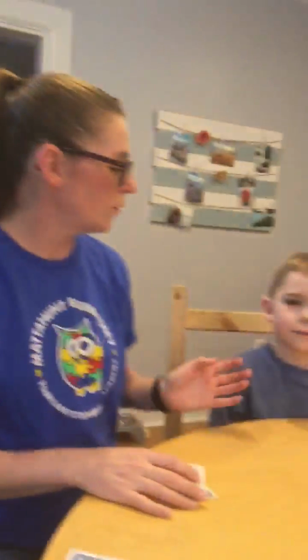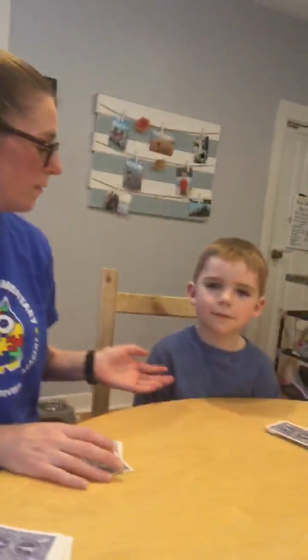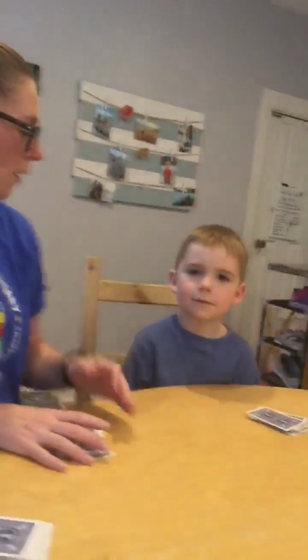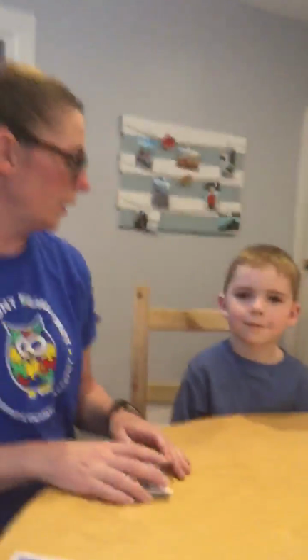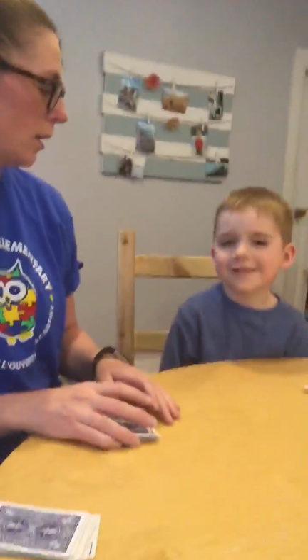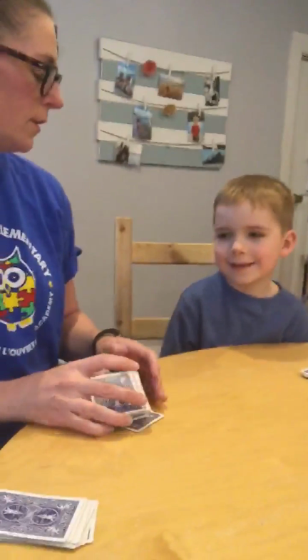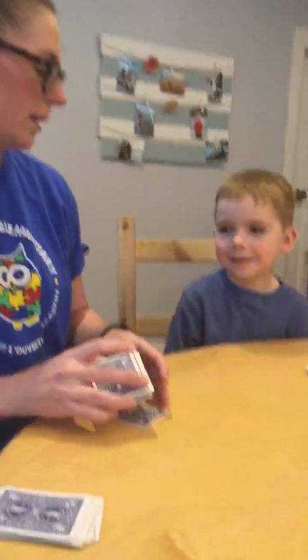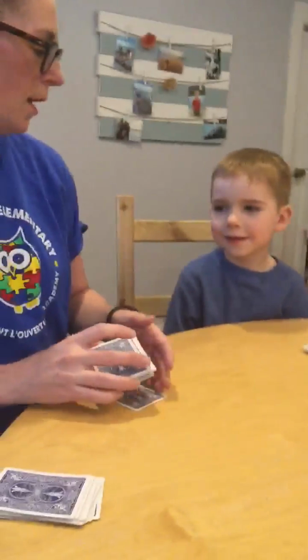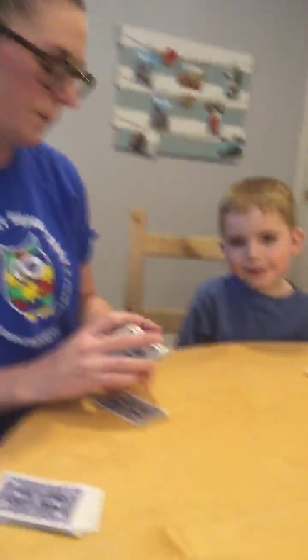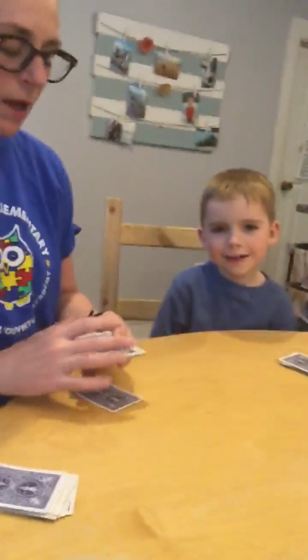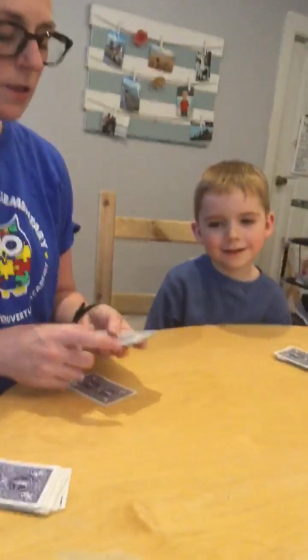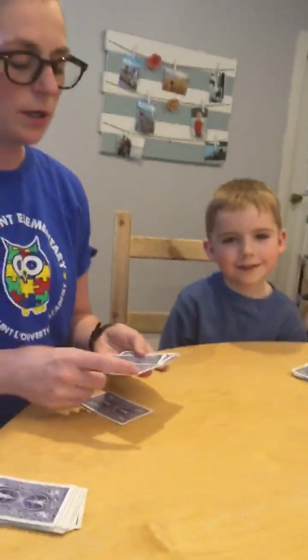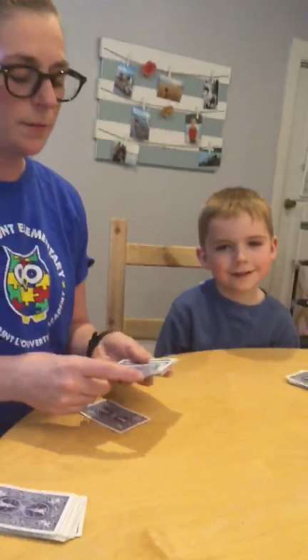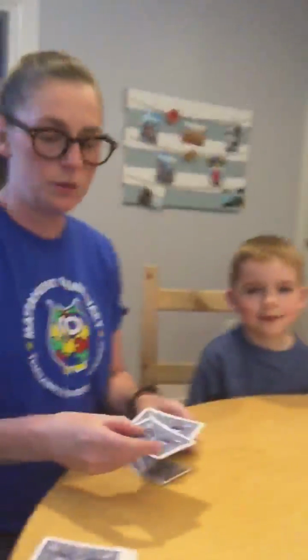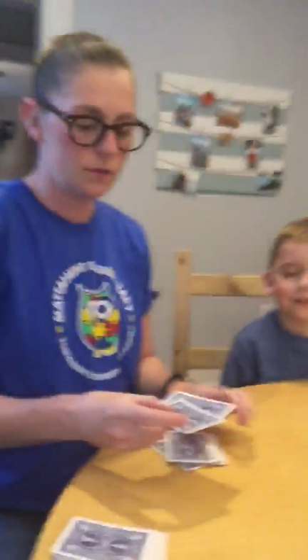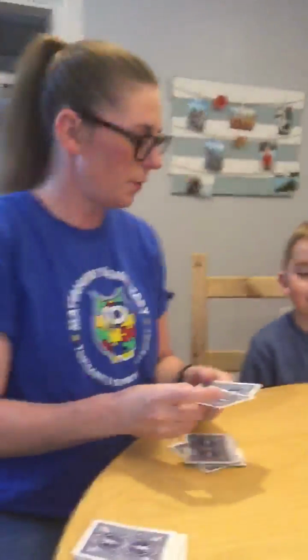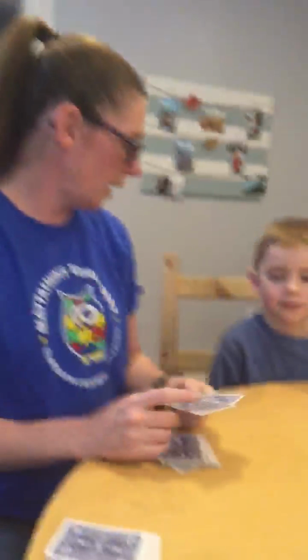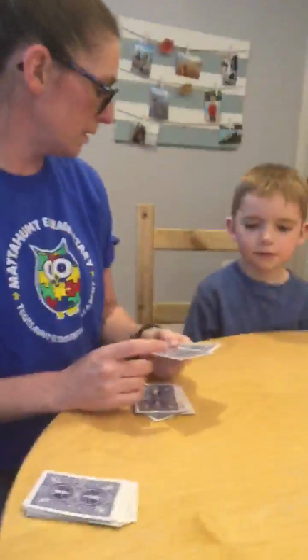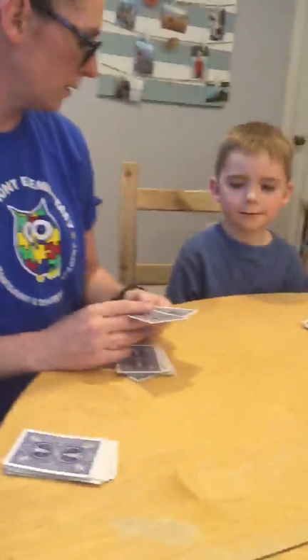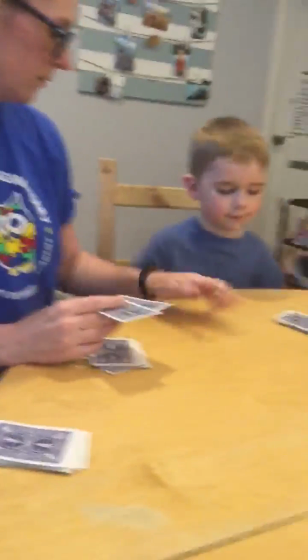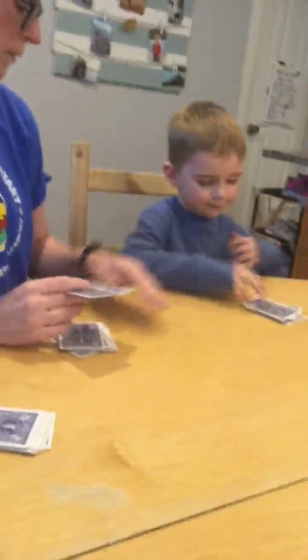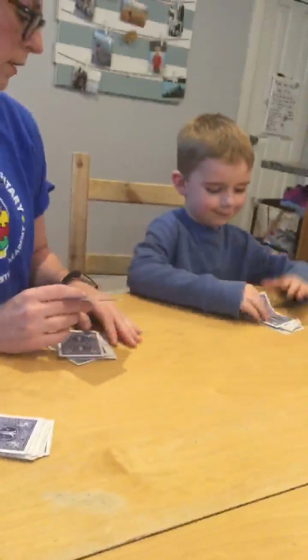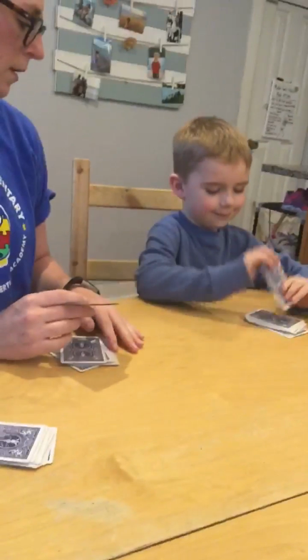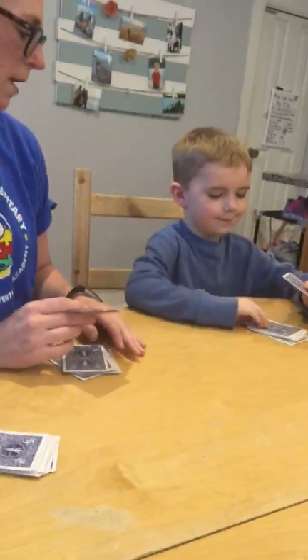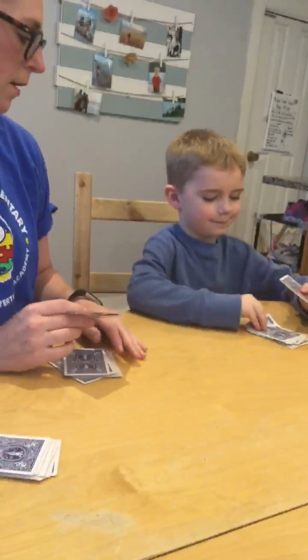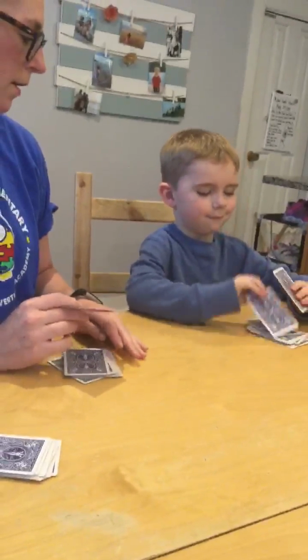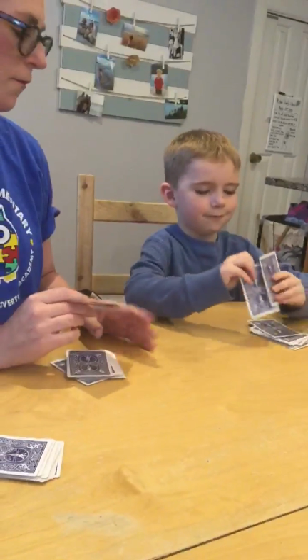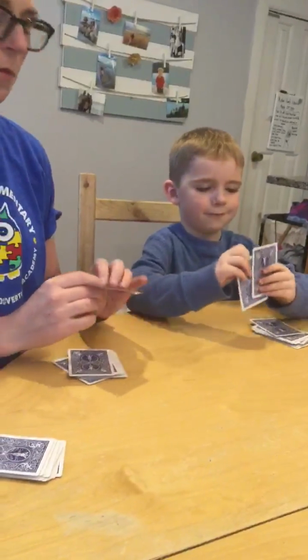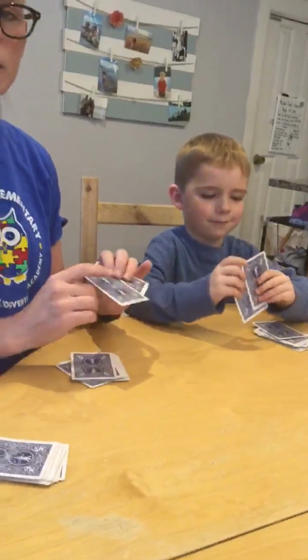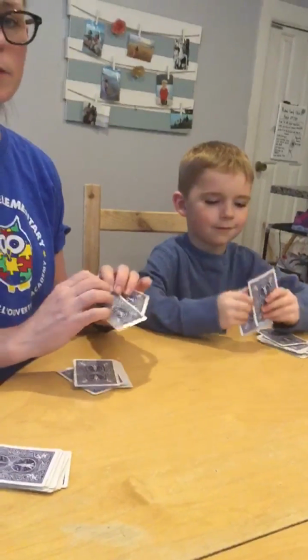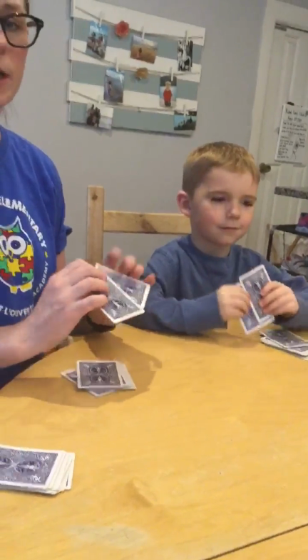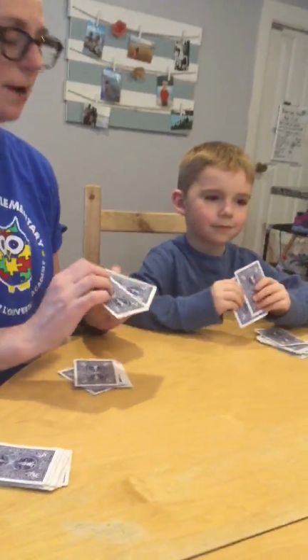I have my own kindergarten student here to help me, so we're going to pick two cards from the top of our decks. We're going to flip them over and see who has the greatest amount.